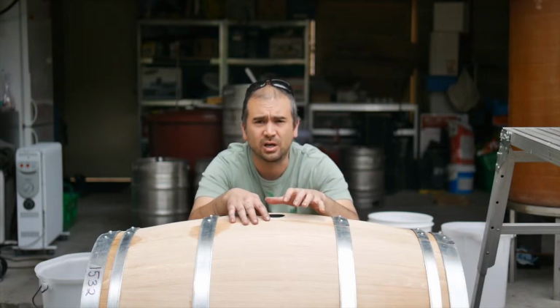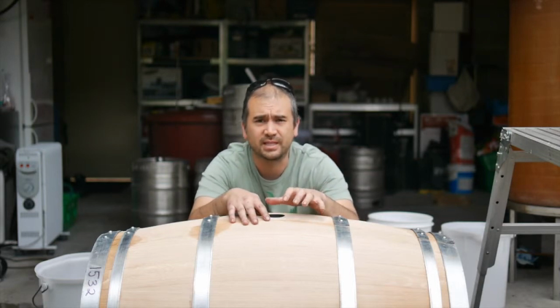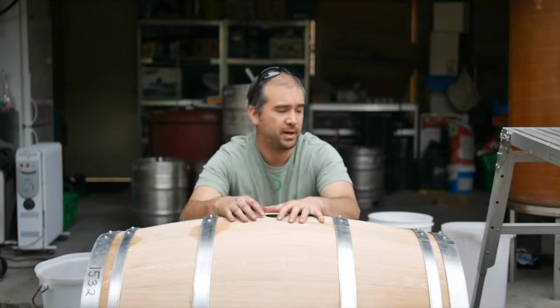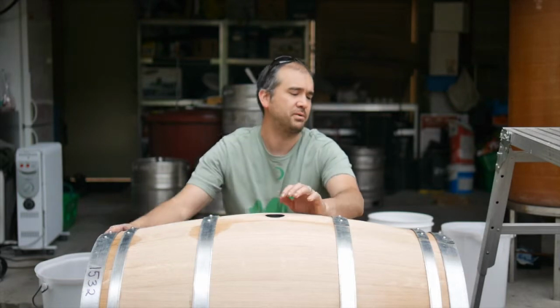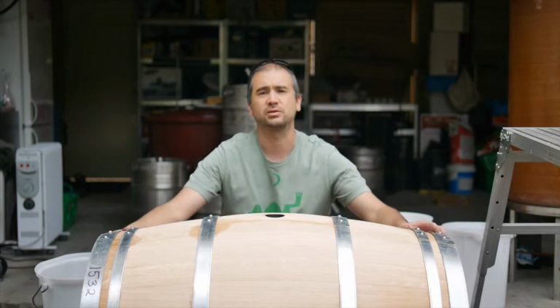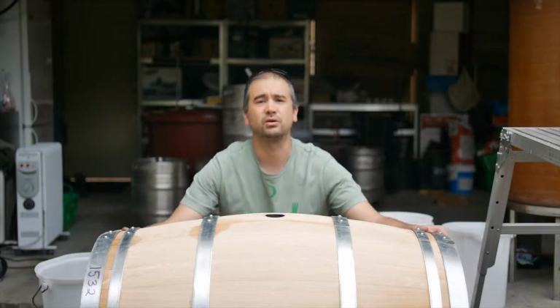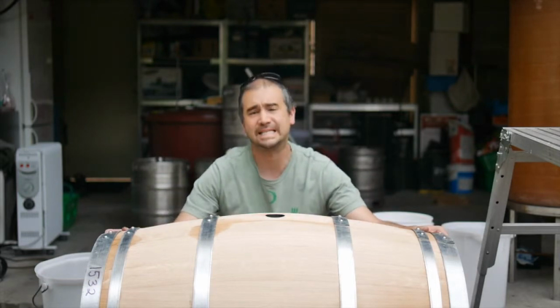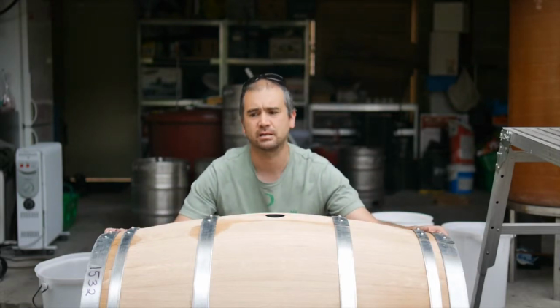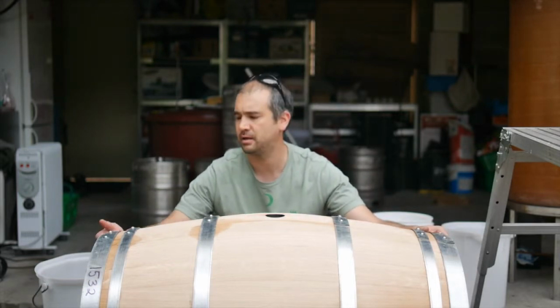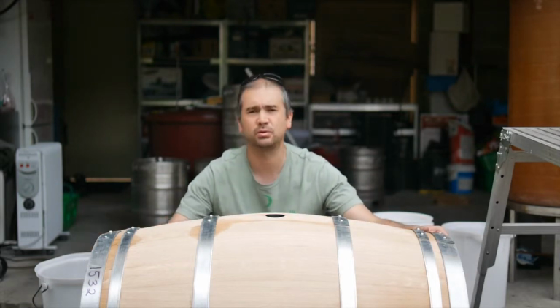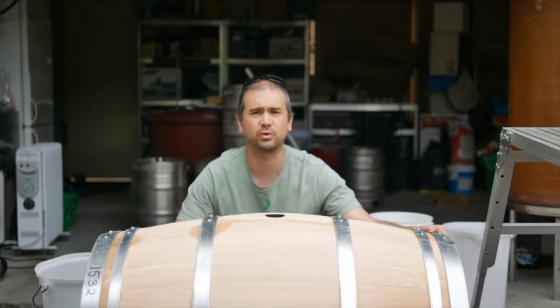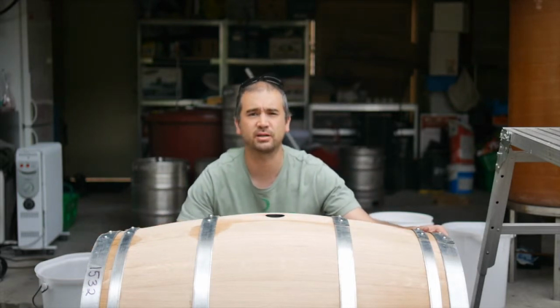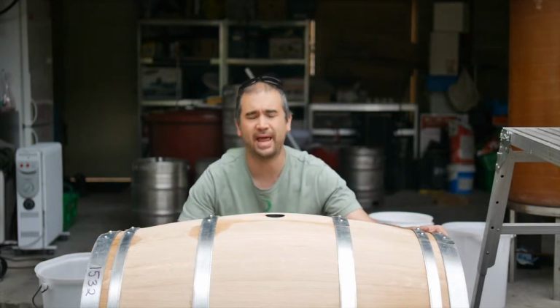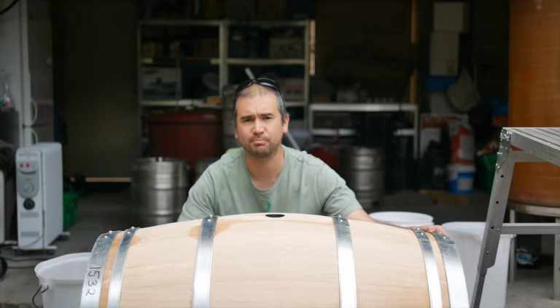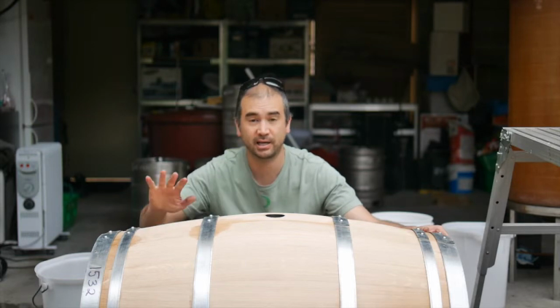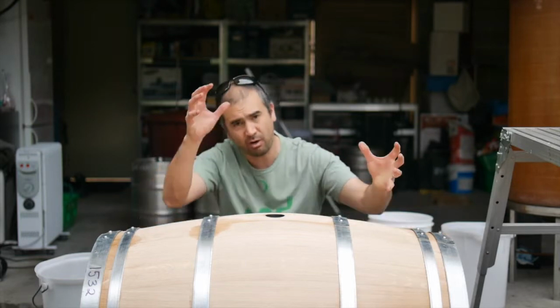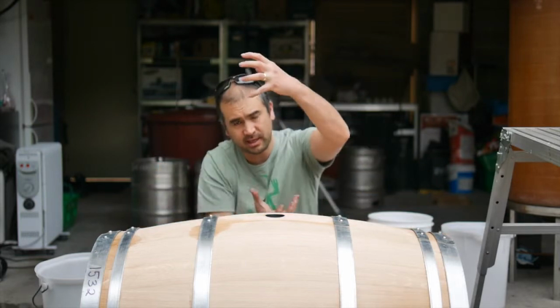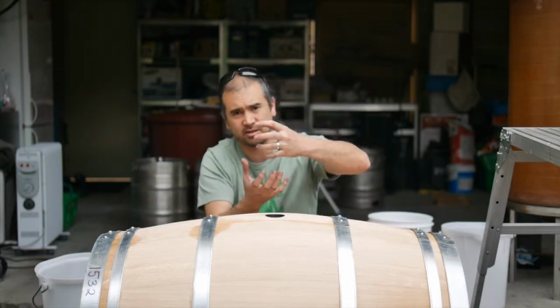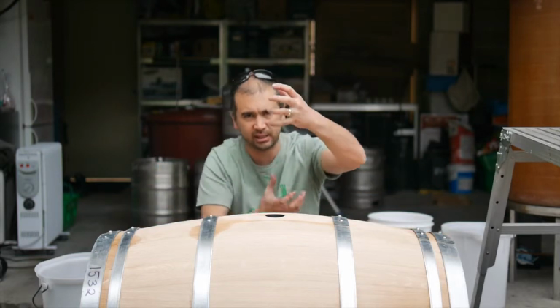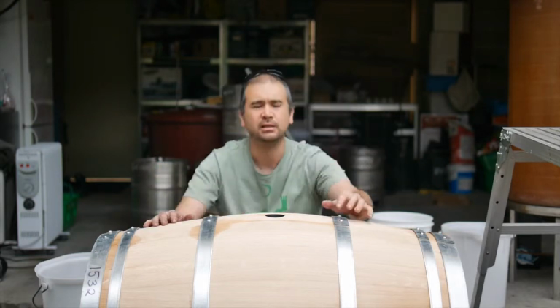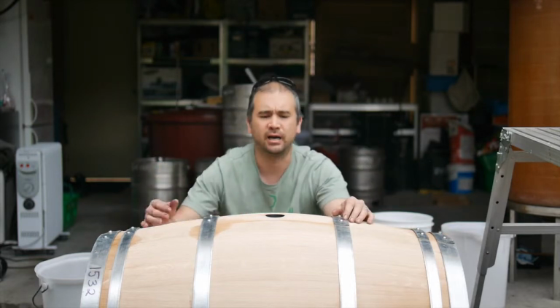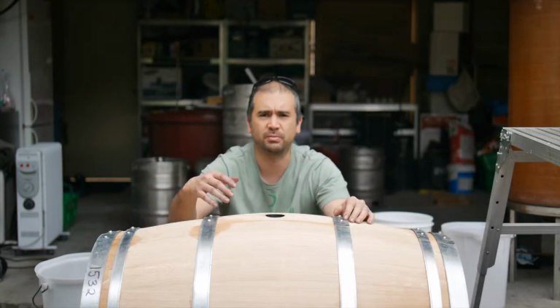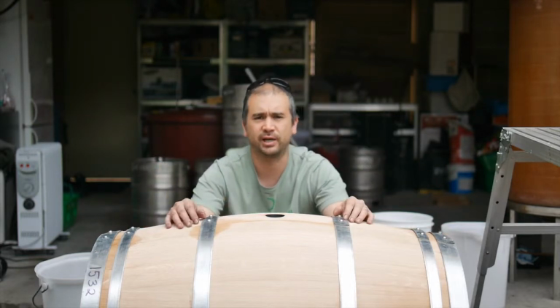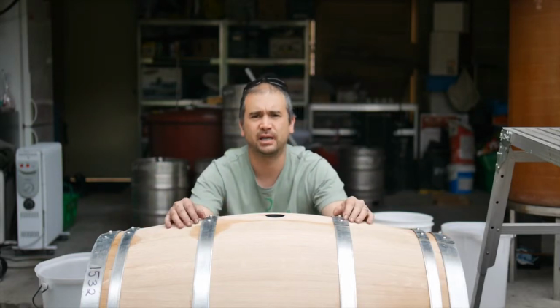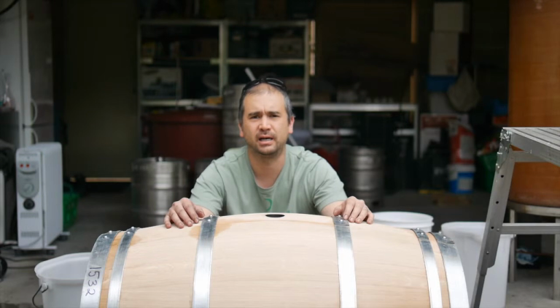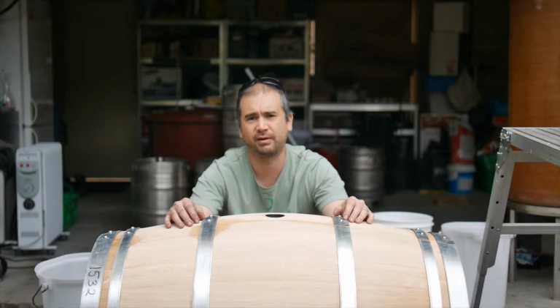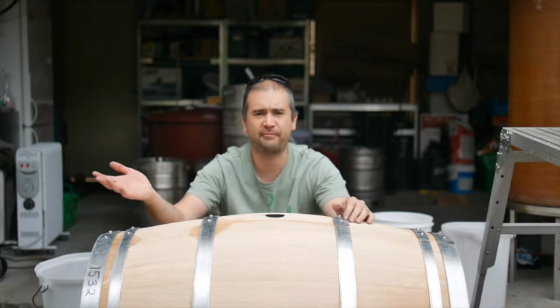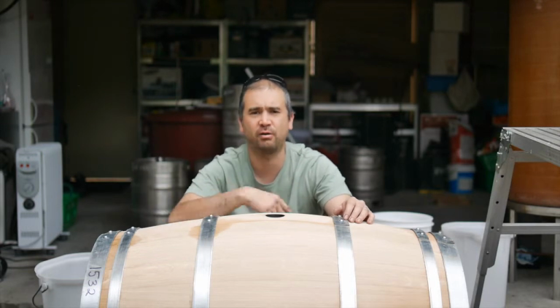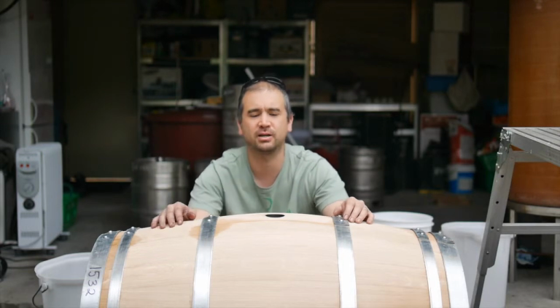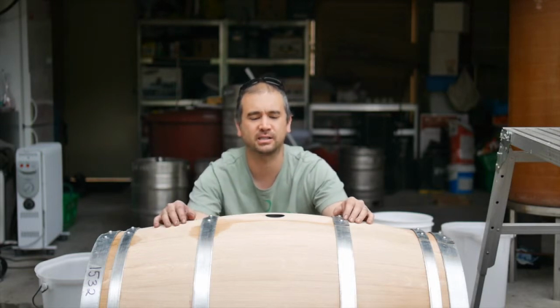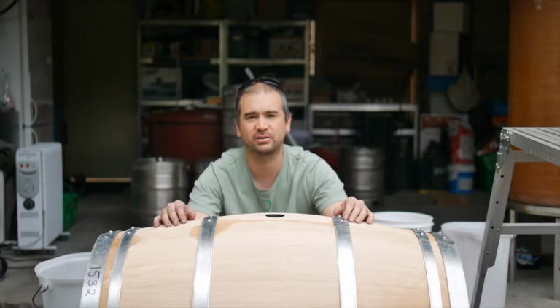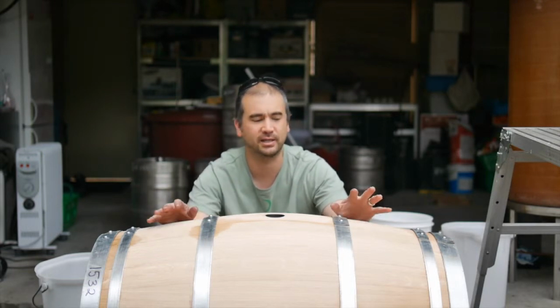We just need to prepare the barrel by making sure there's no leaks in it. We do a quick soaking of the heads by standing it on its end vertically, filling it with a bit of water, and leaving it for half an hour on both sides just to make sure there's no leaks.